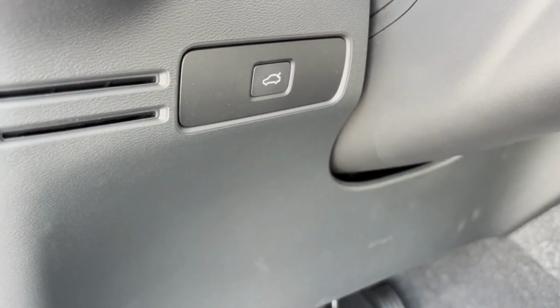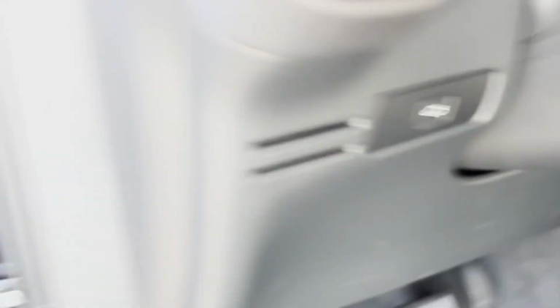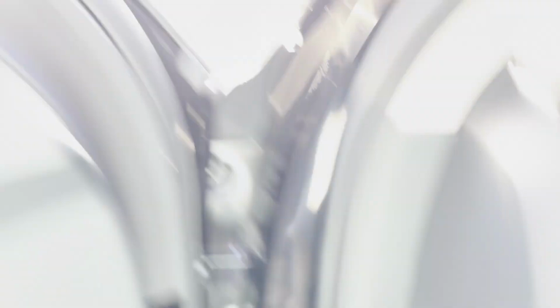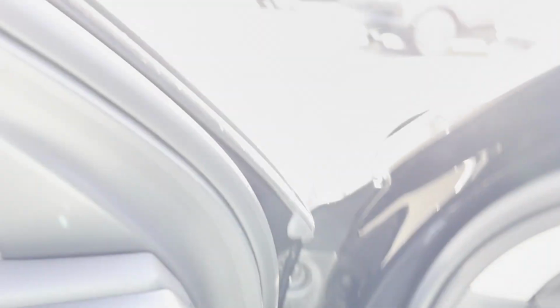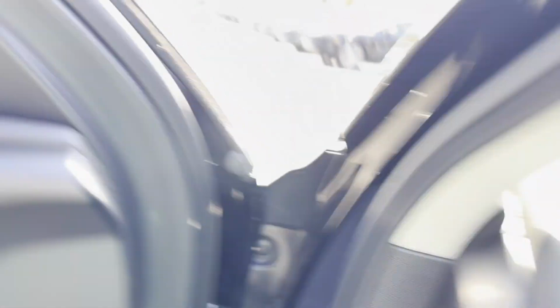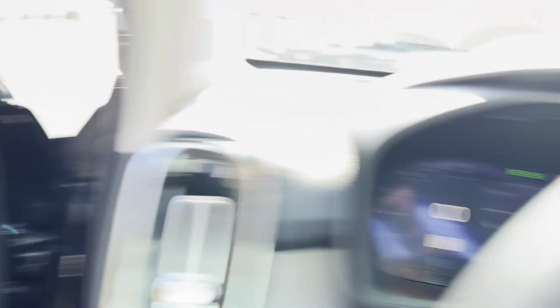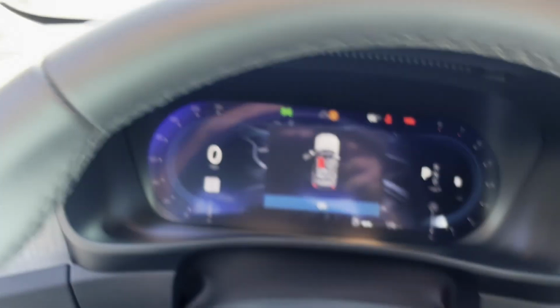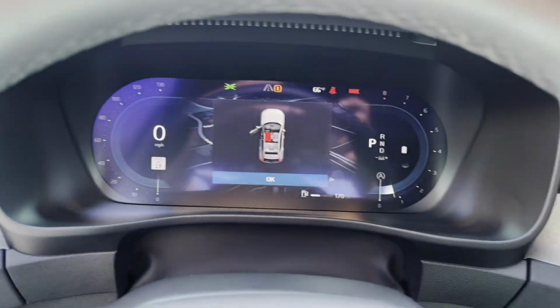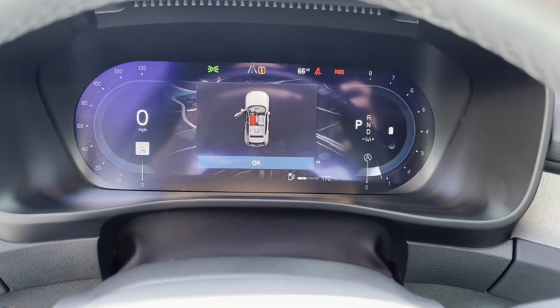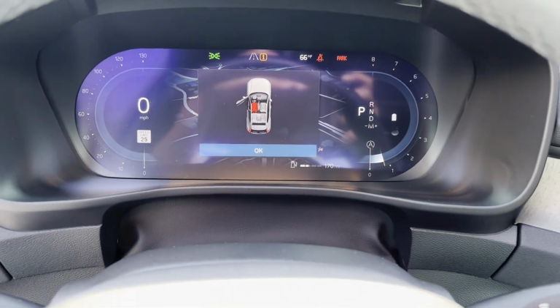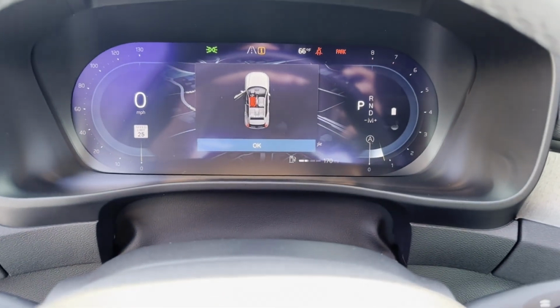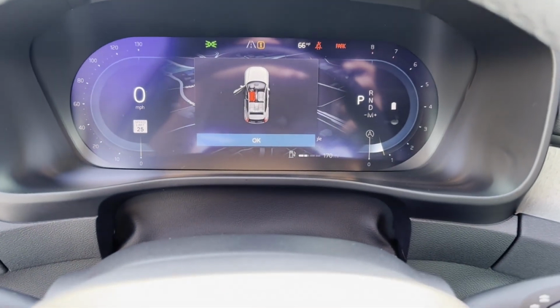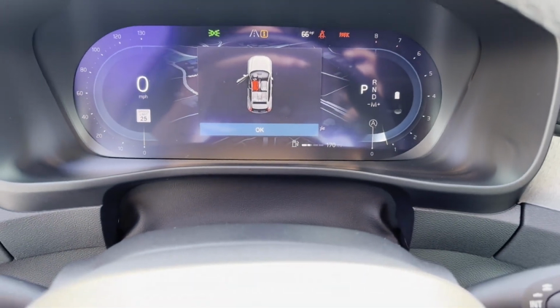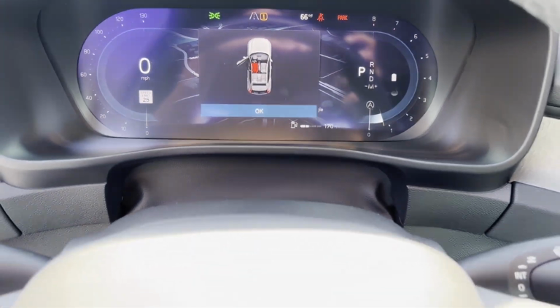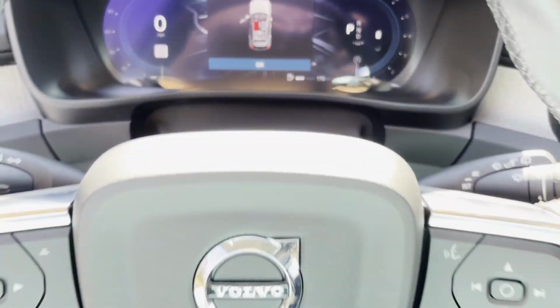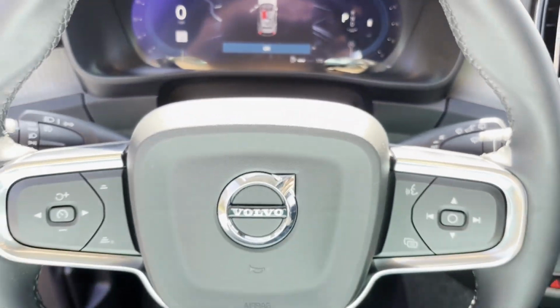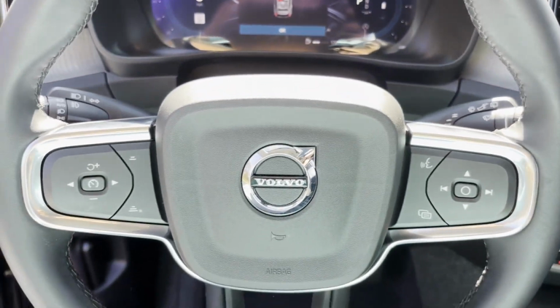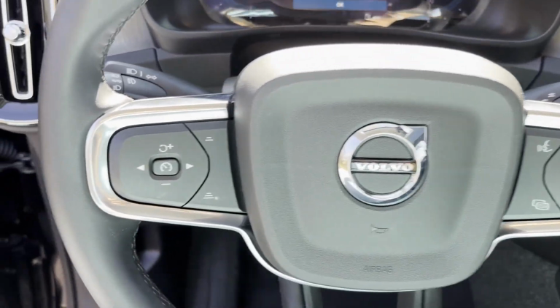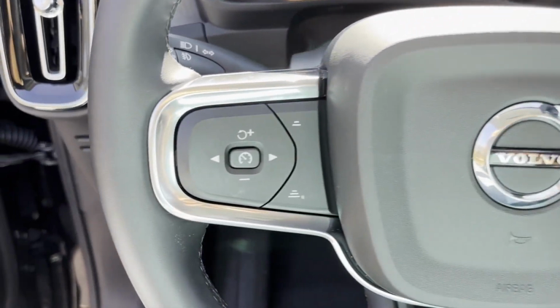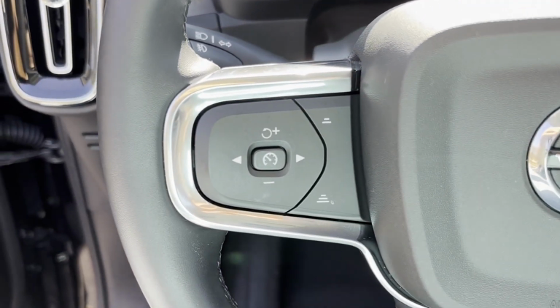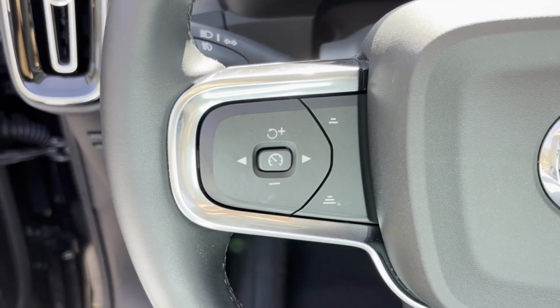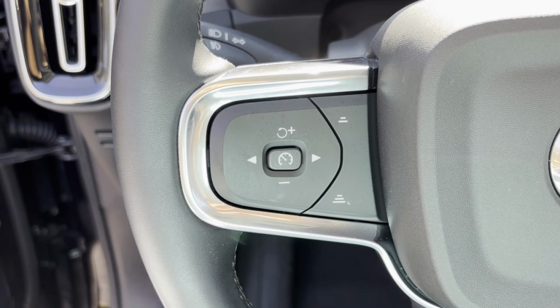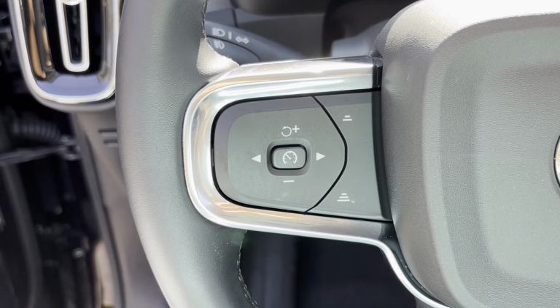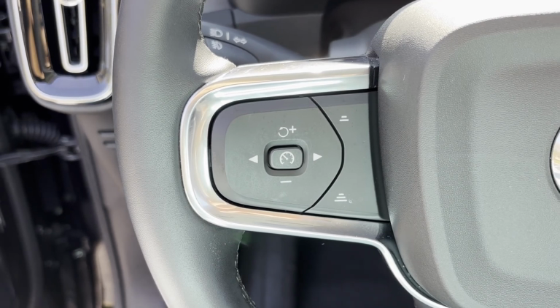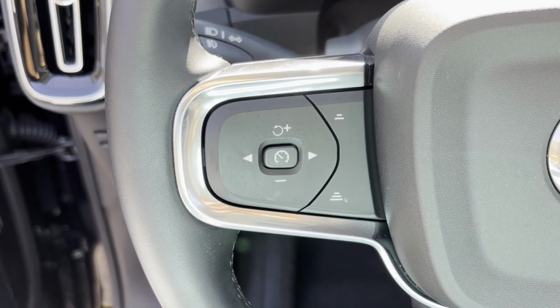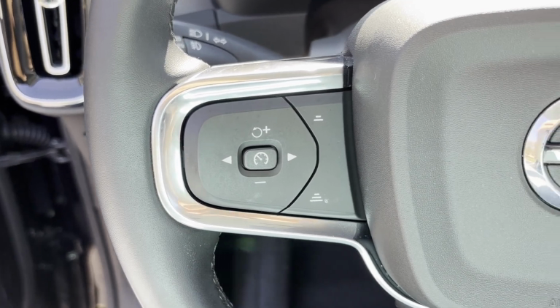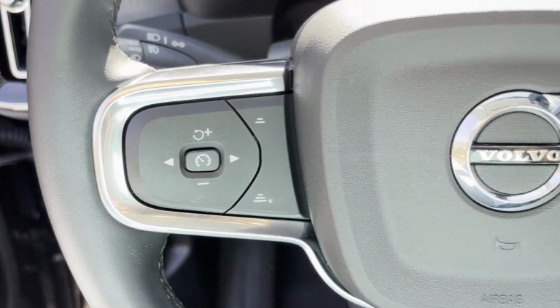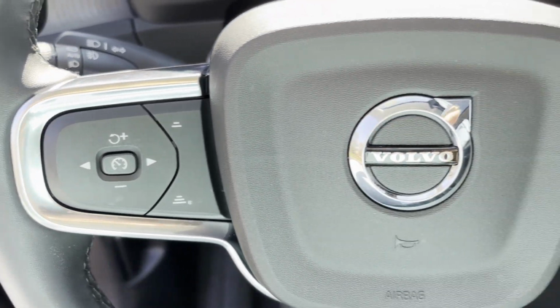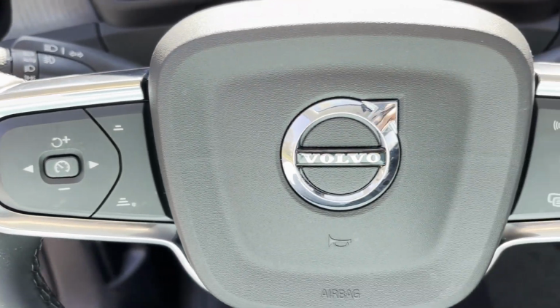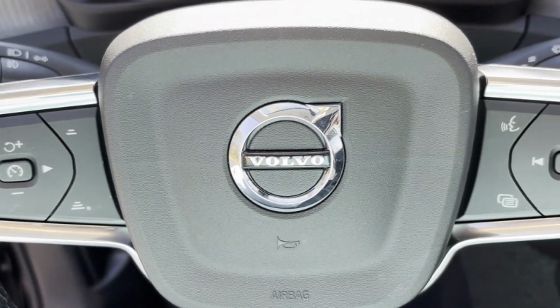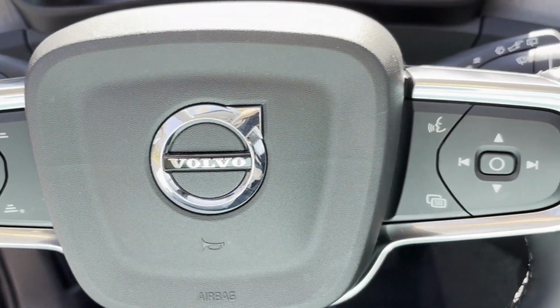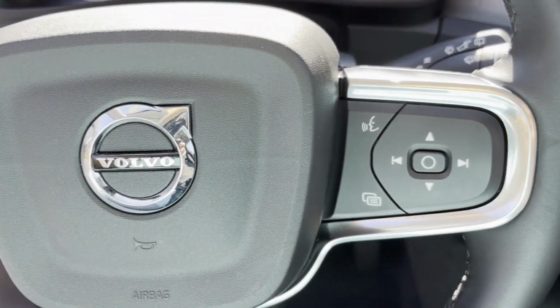Multi-zone air conditioning, blind spot monitor, all-wheel drive, parking aid sensor, heated side view mirrors, backup camera, memory seat.